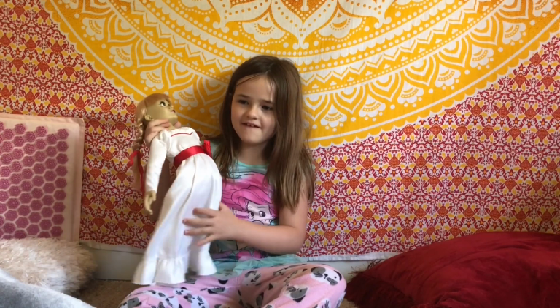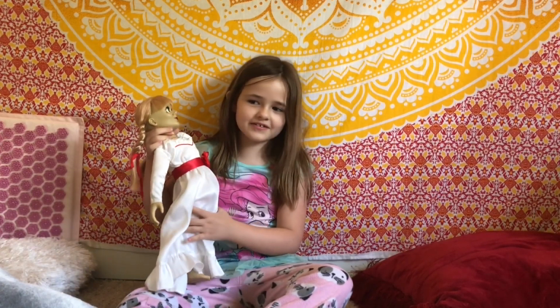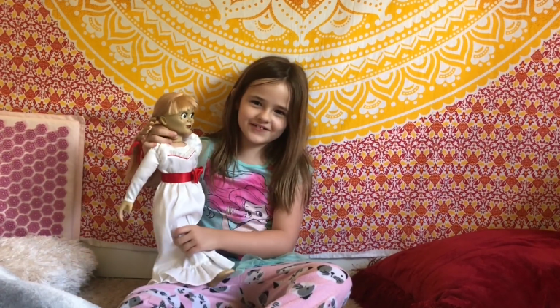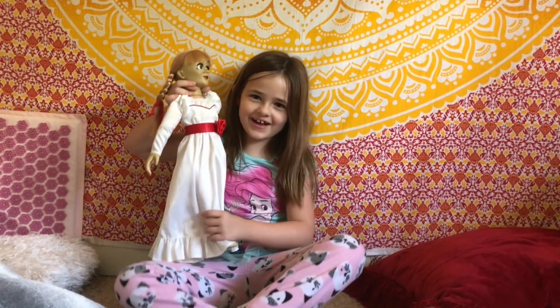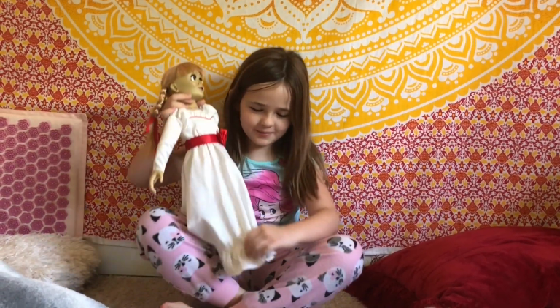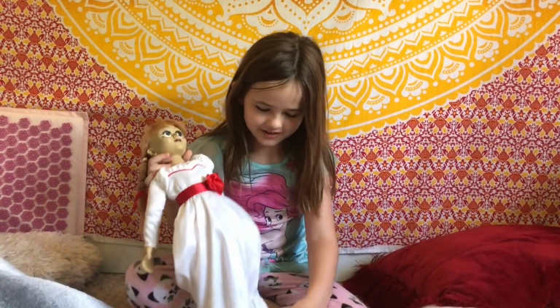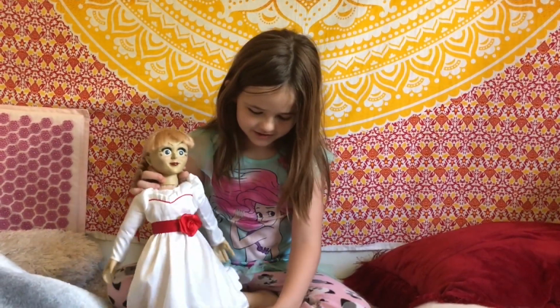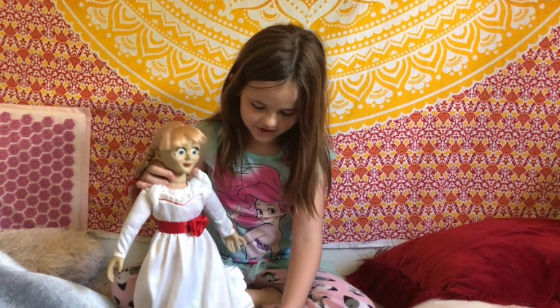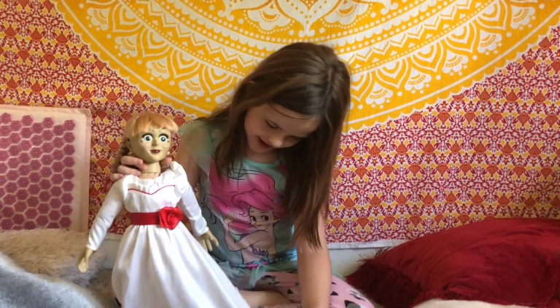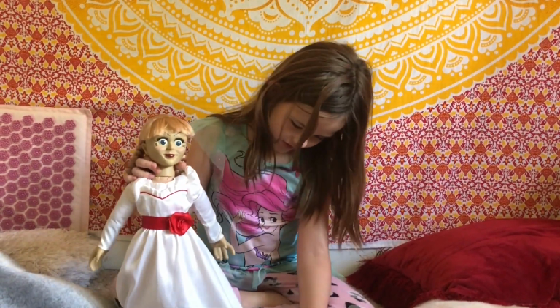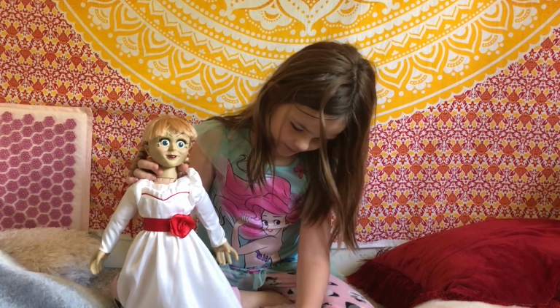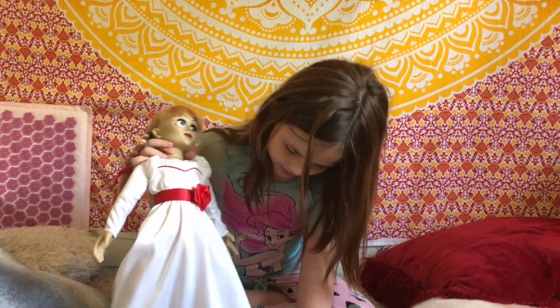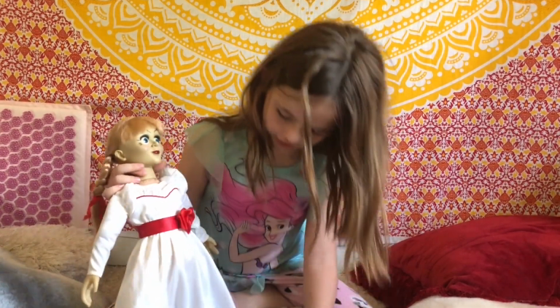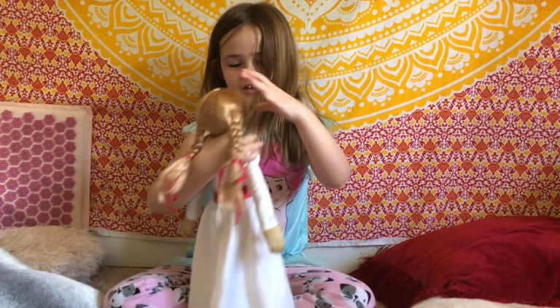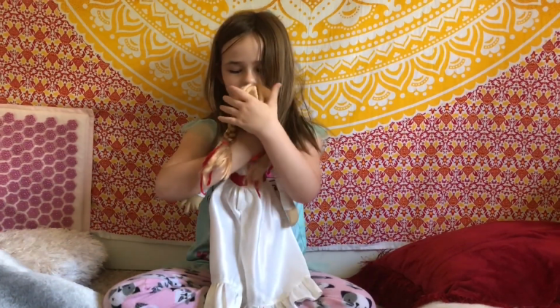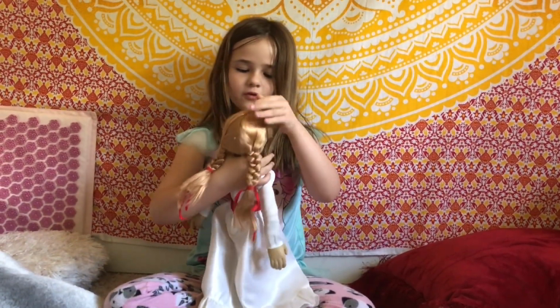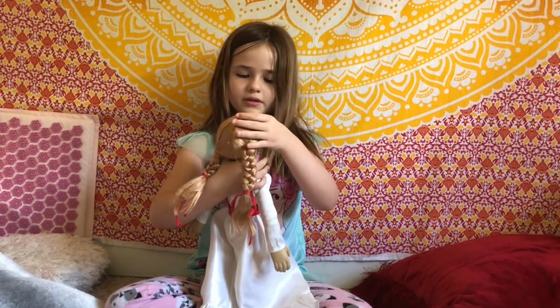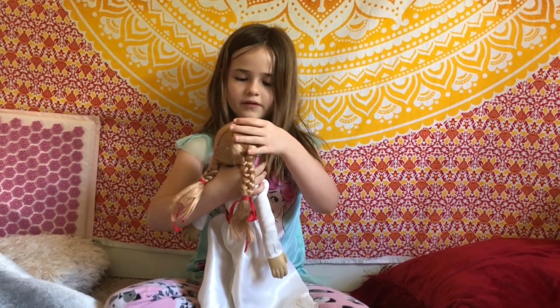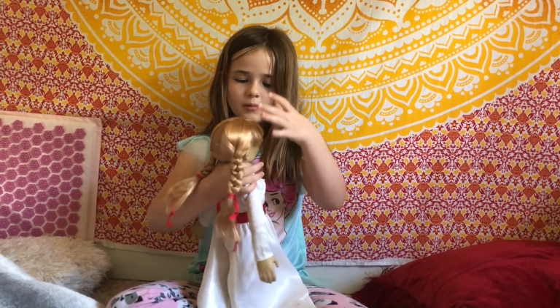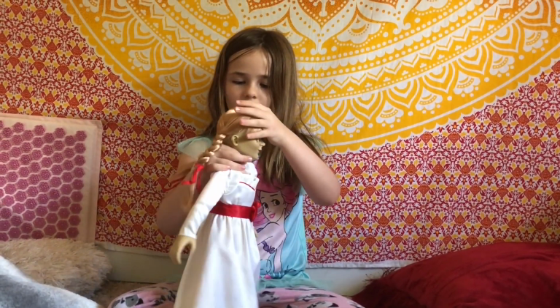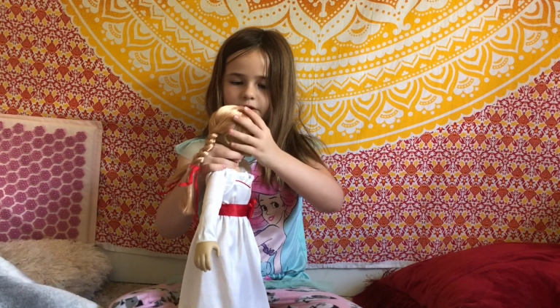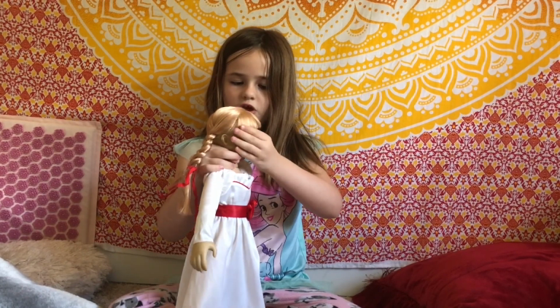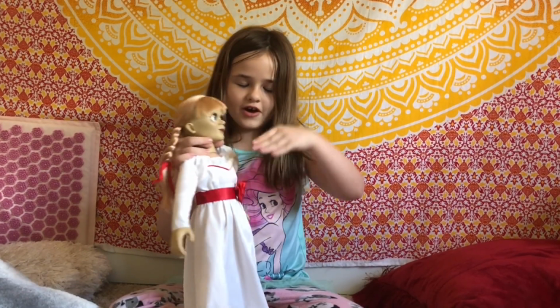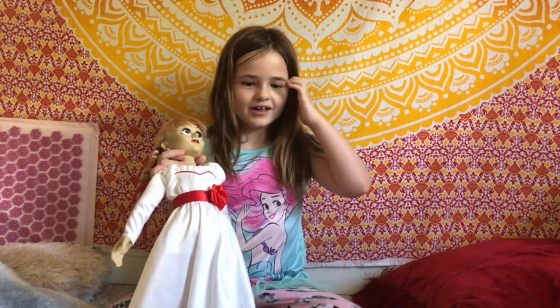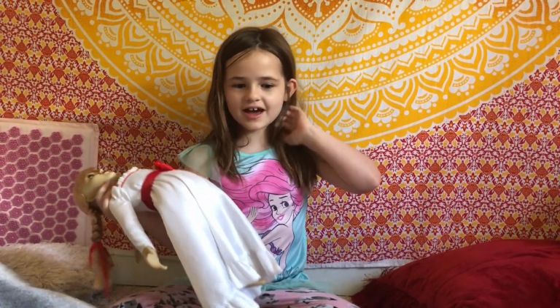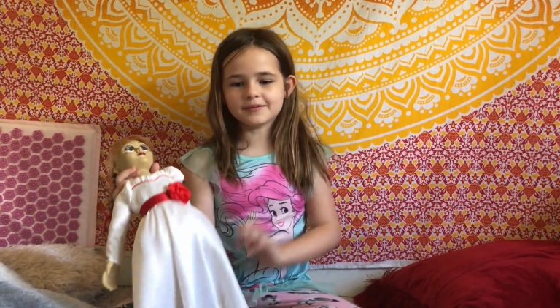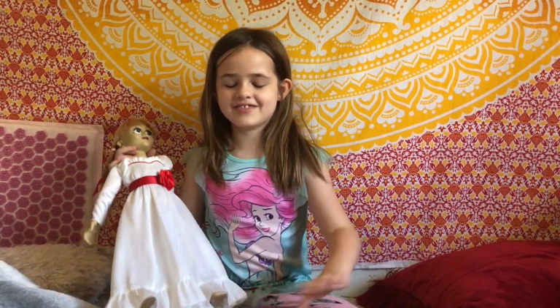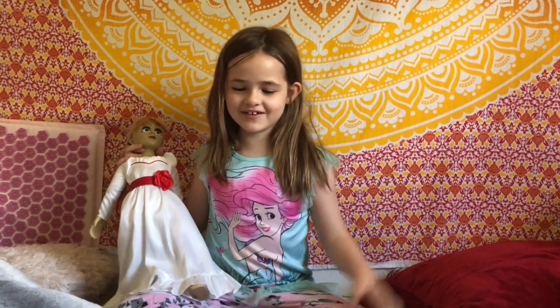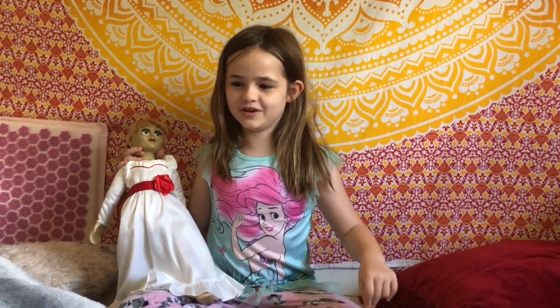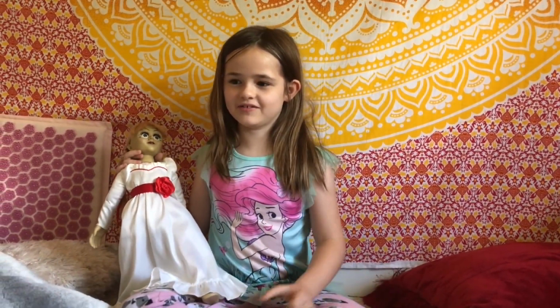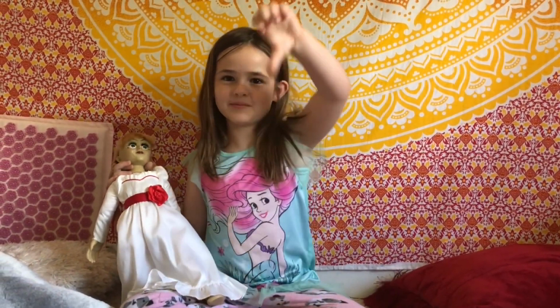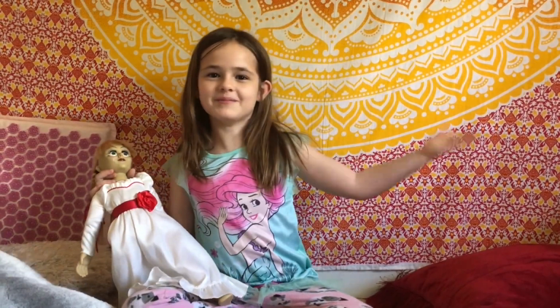If you guys ever want to buy Annabelle, just go on Amazon and type in Annabelle dolls, and they'll come up — a lot of Annabelle dolls. Yeah, I hope you guys like this video. If you did, make sure you give us a thumbs up. Subscribe. Bye!